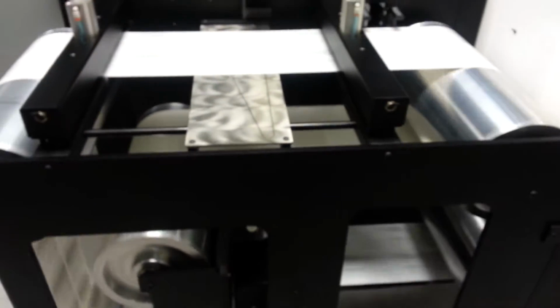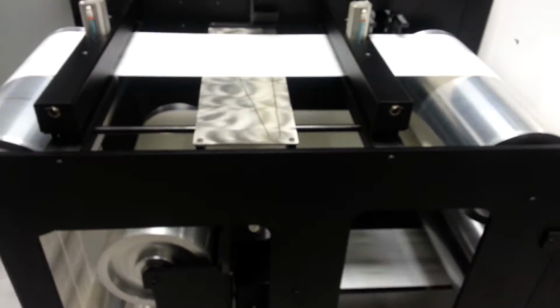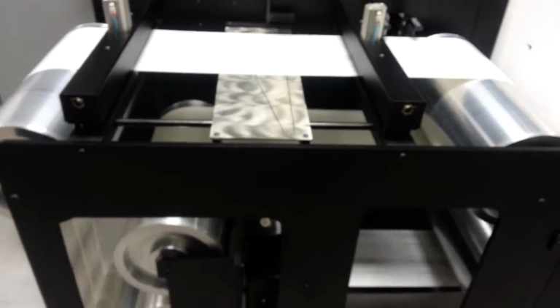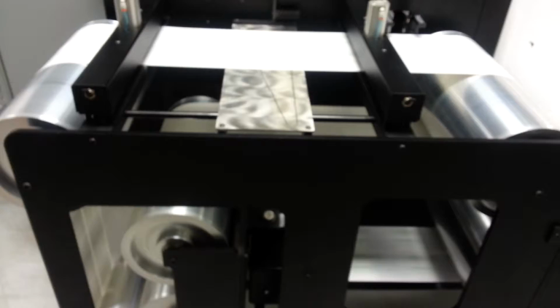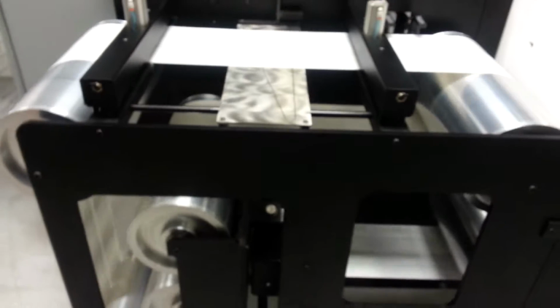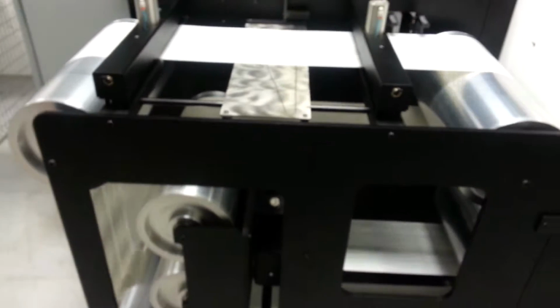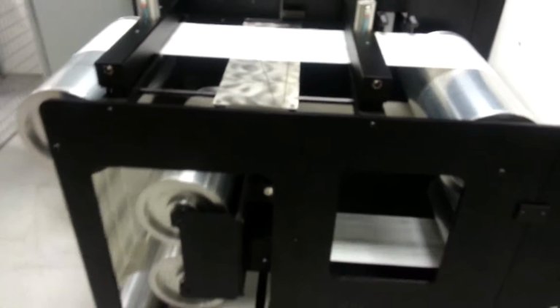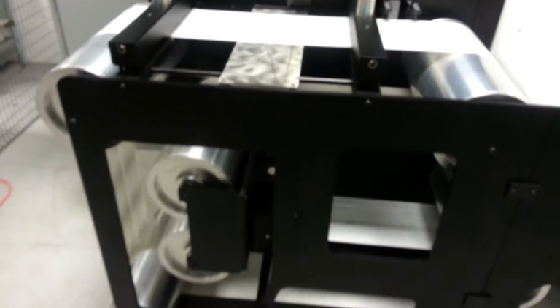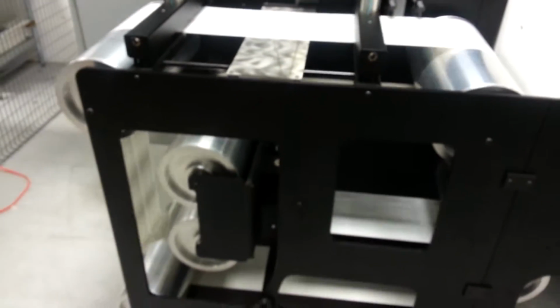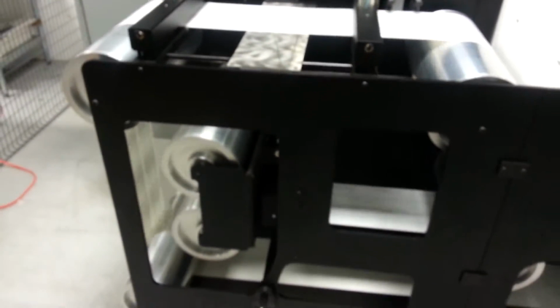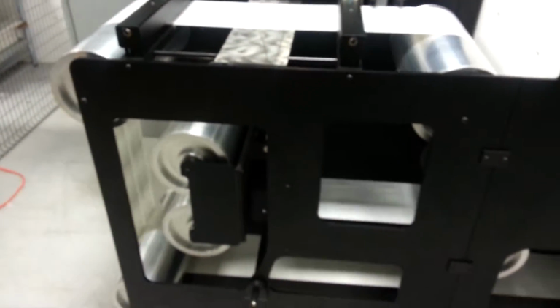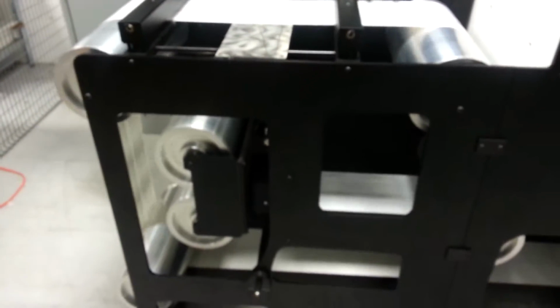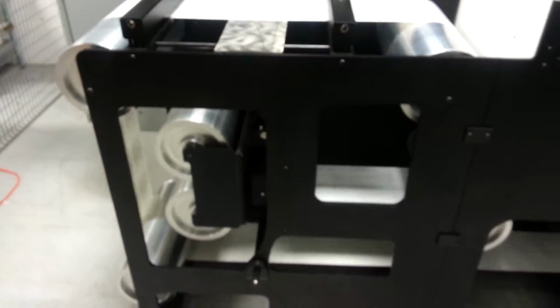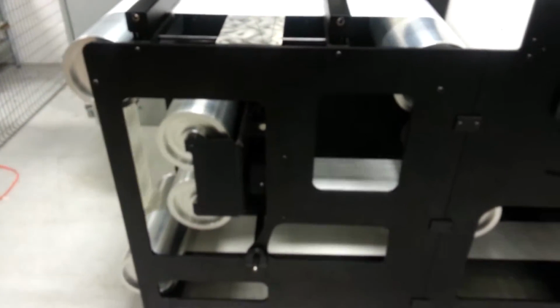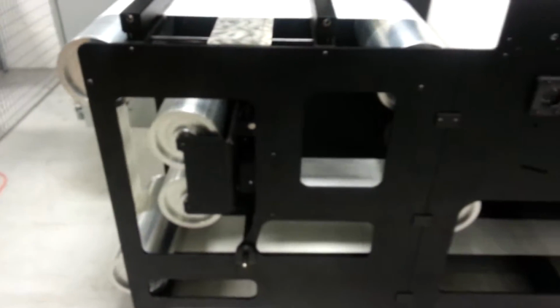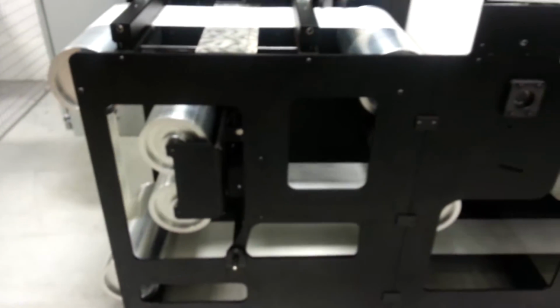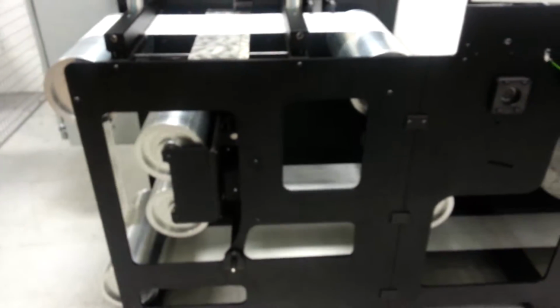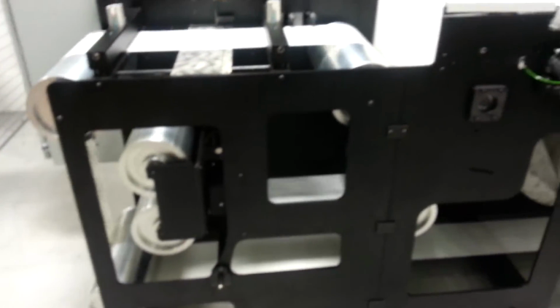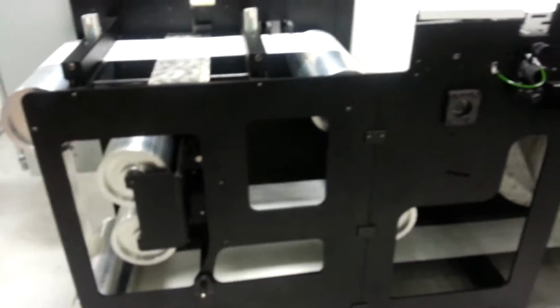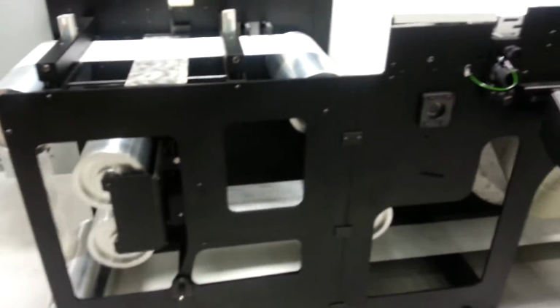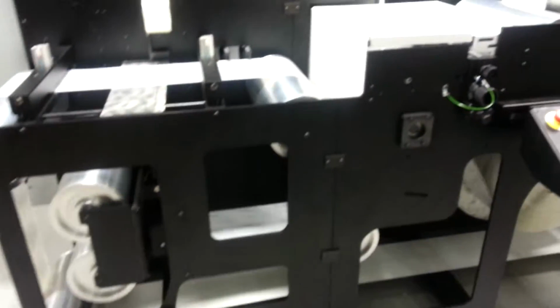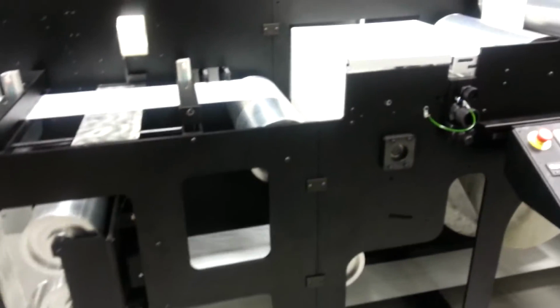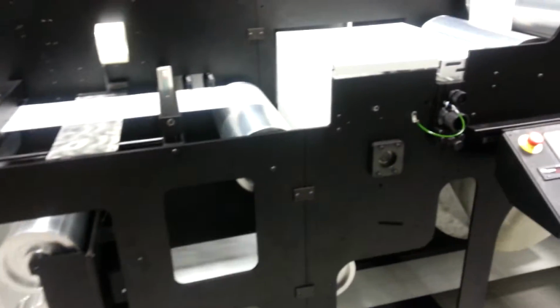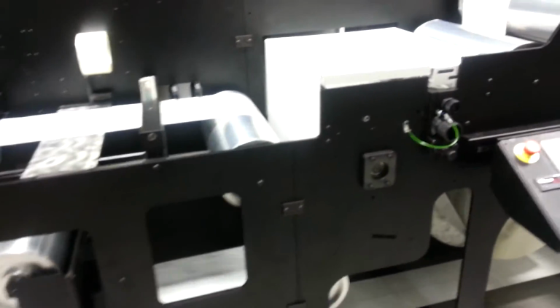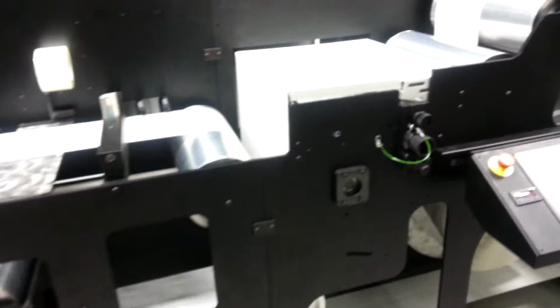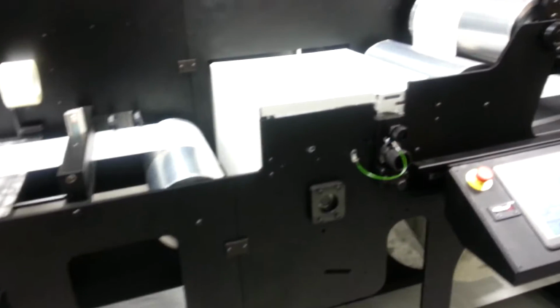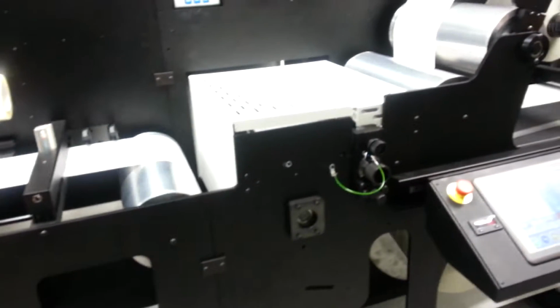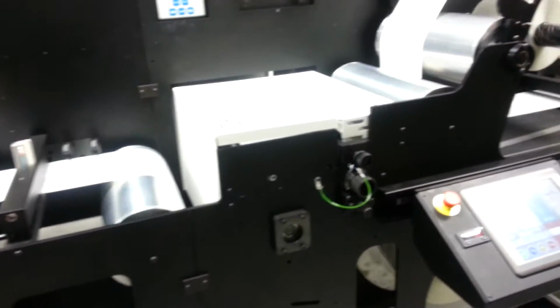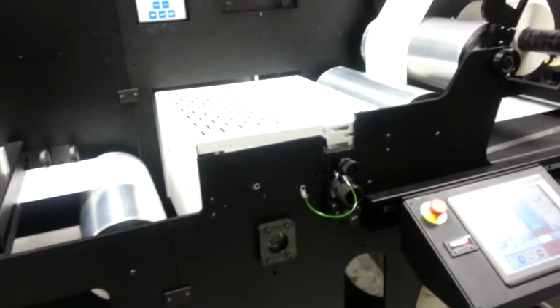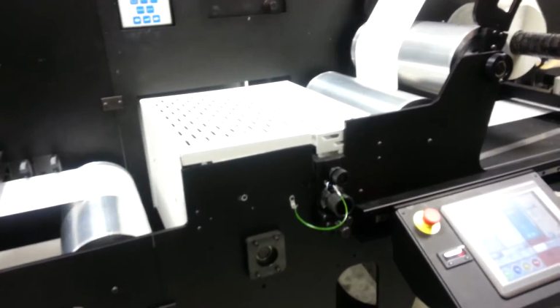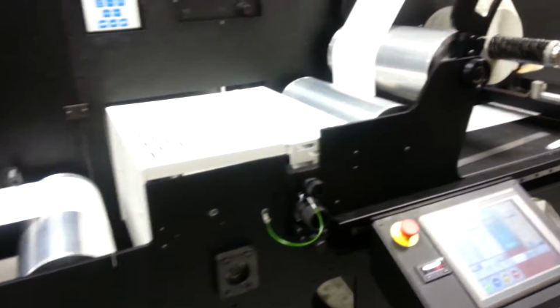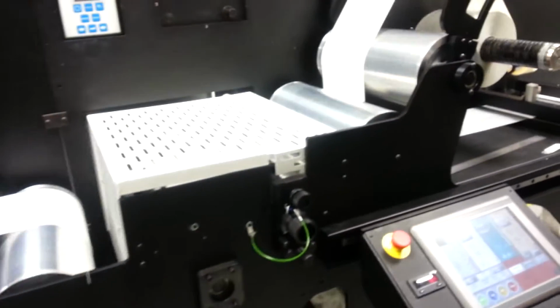Editing splicing facility, additional web guide. This particular machine is going to have a PC Industries camera on it.